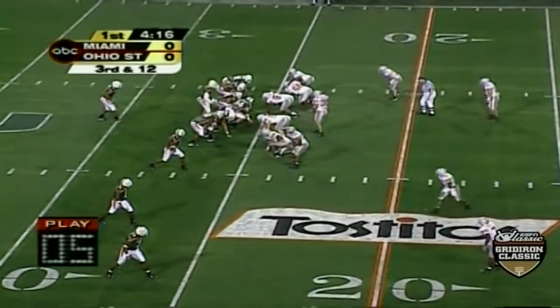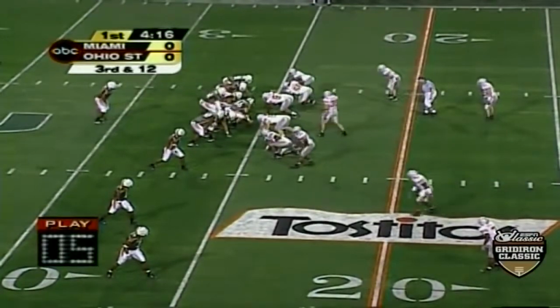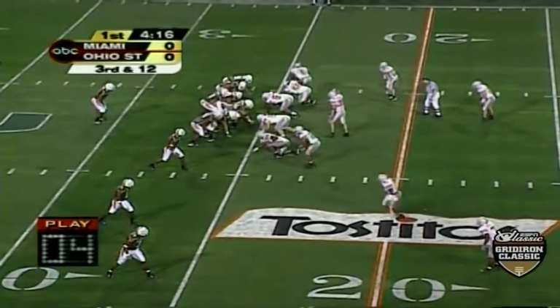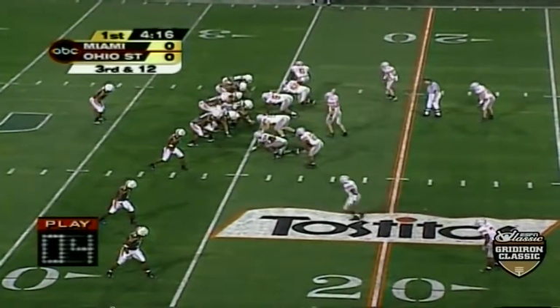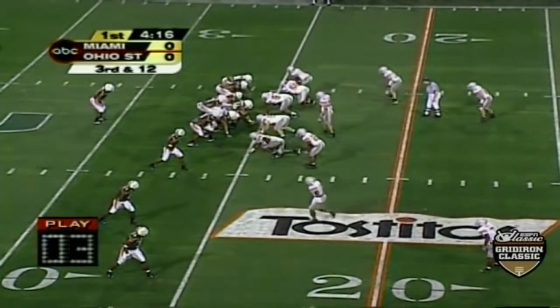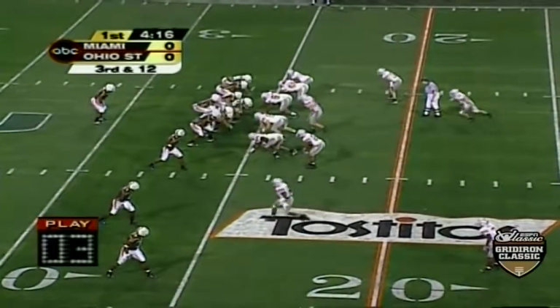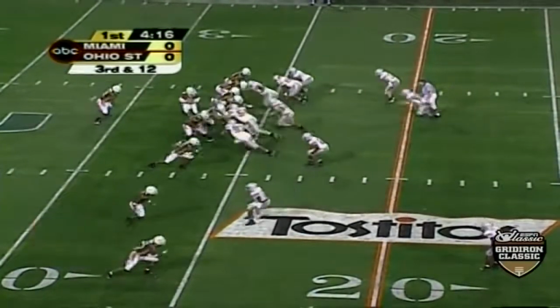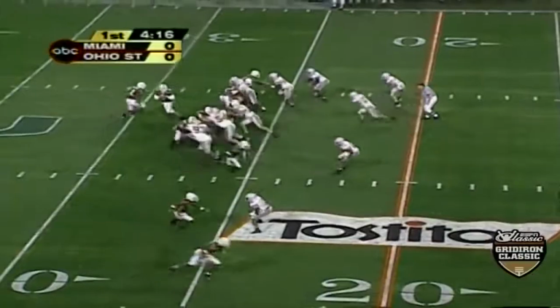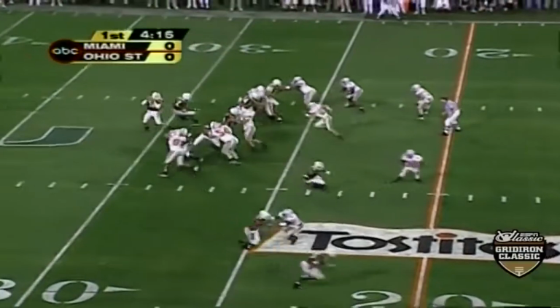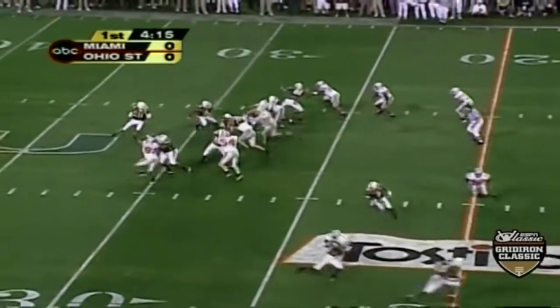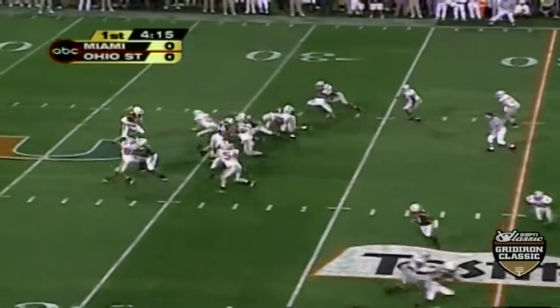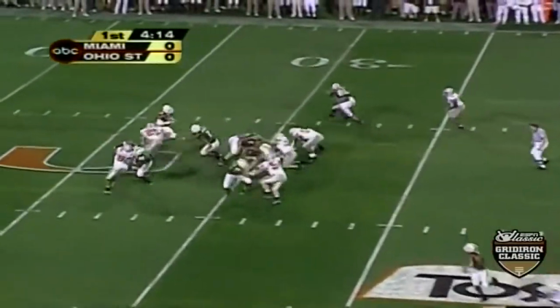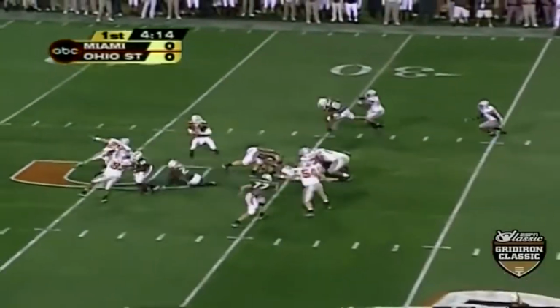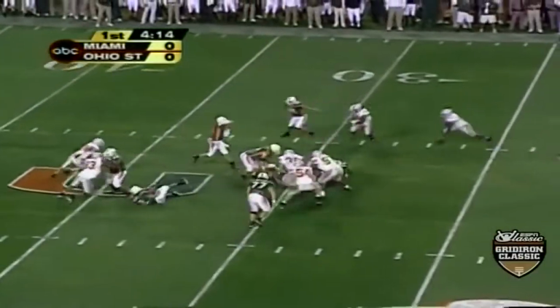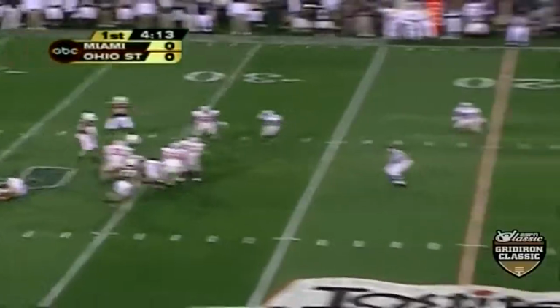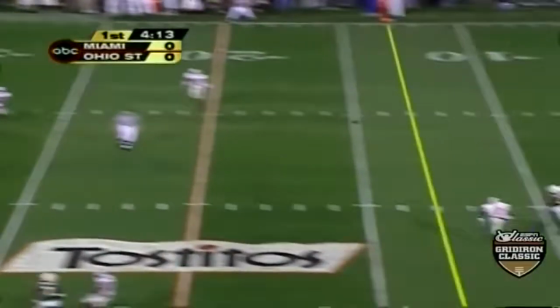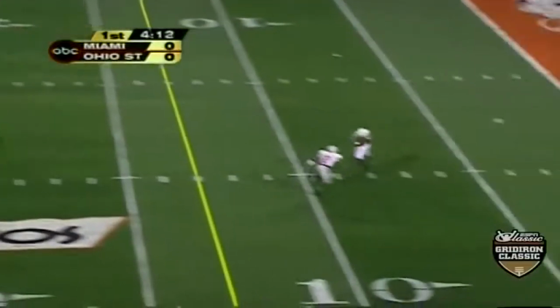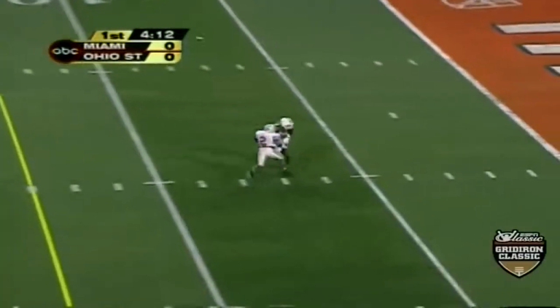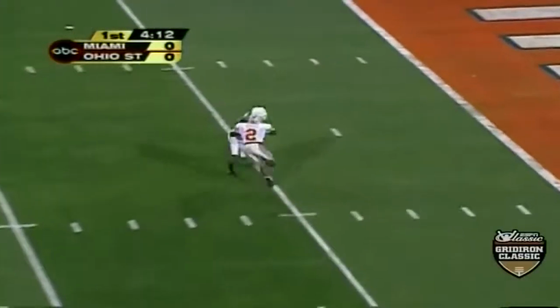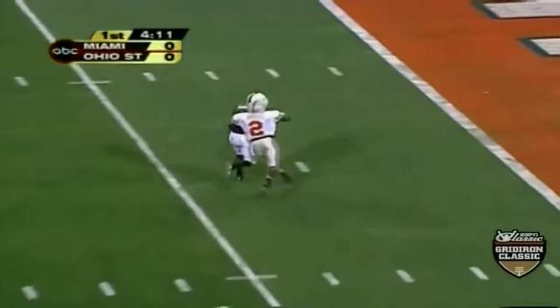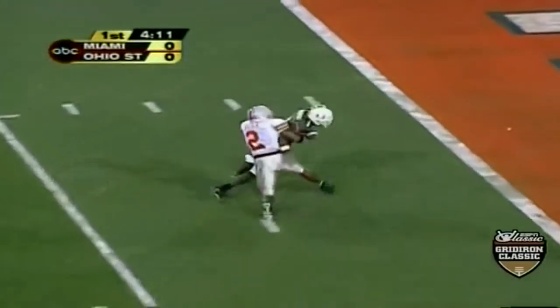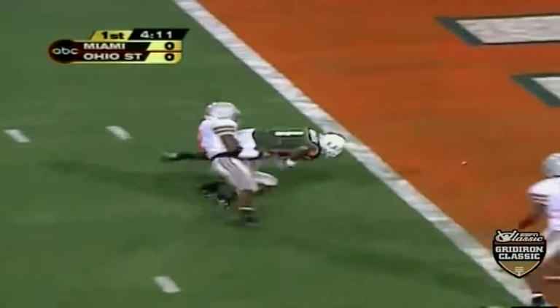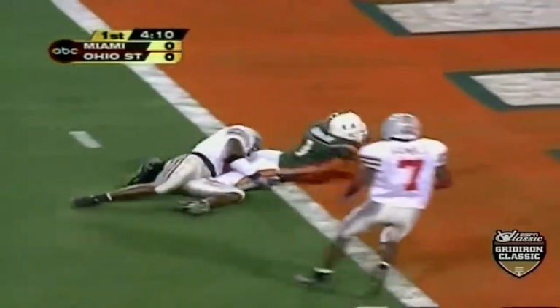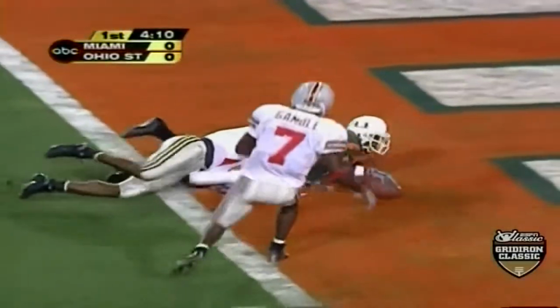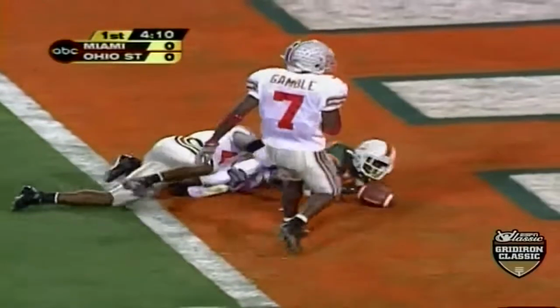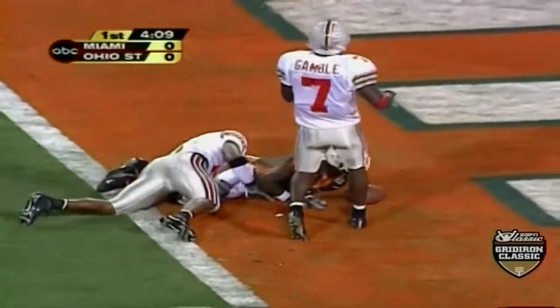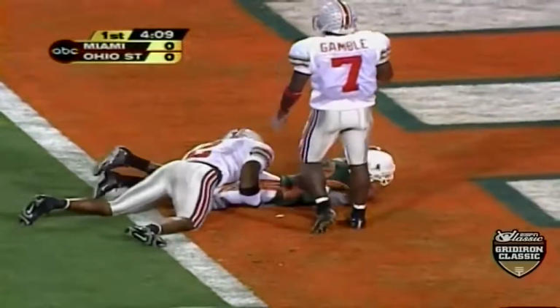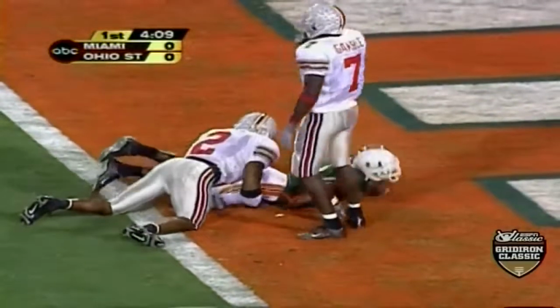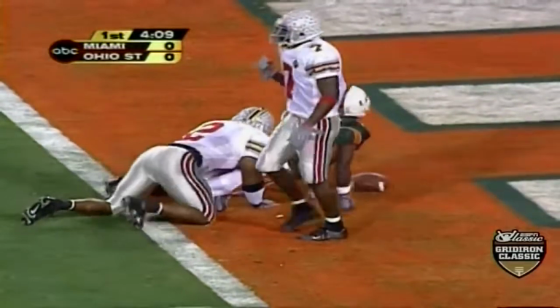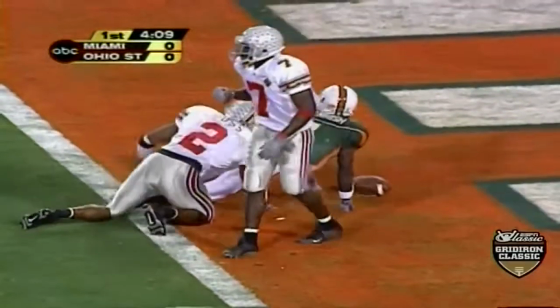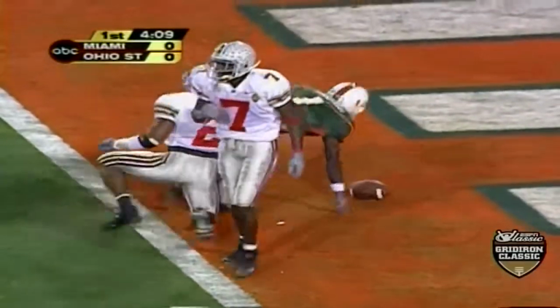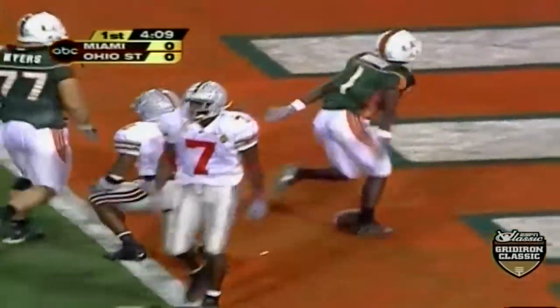Andre Johnson — keep your eye on number five. Dorsey going back, blitz up the middle, steps away from it, ball's in the air. Pass caught. It's a touchdown Miami! Roscoe Parrish makes the catch.